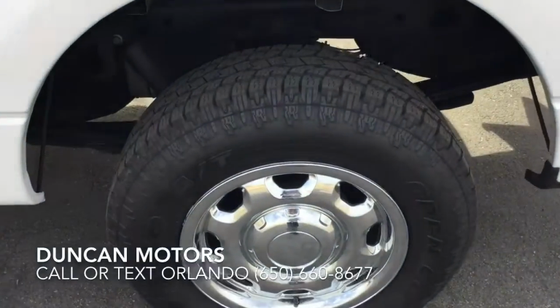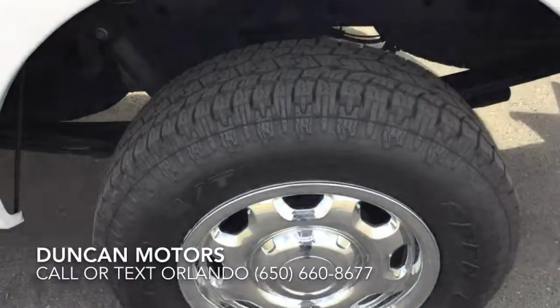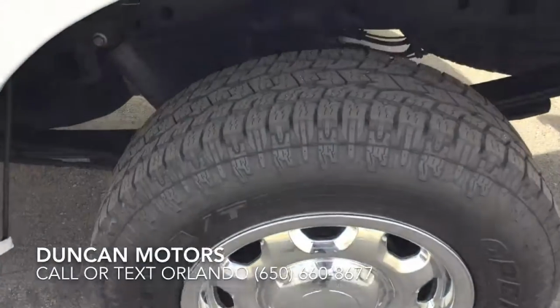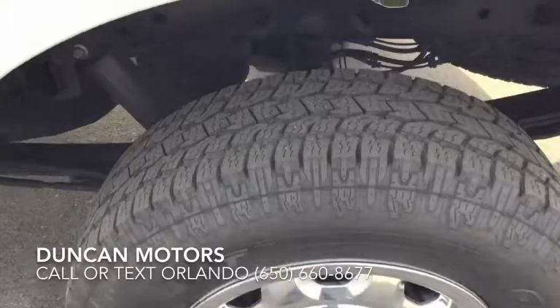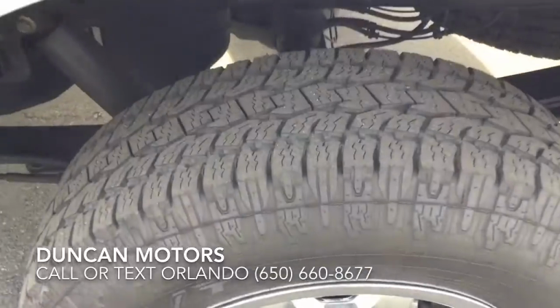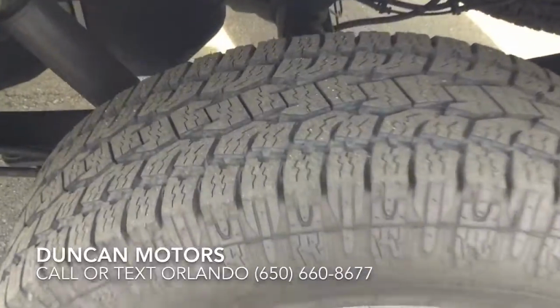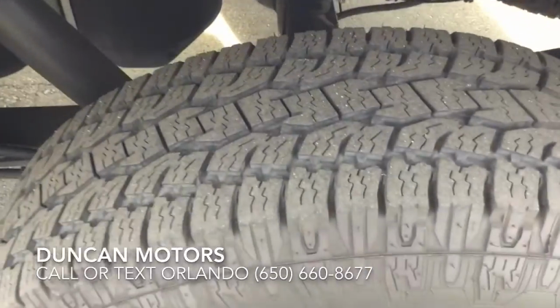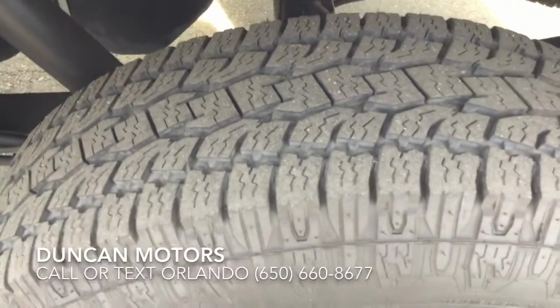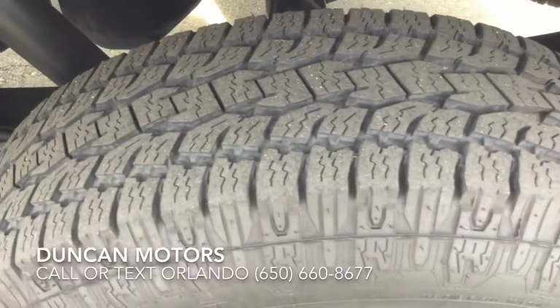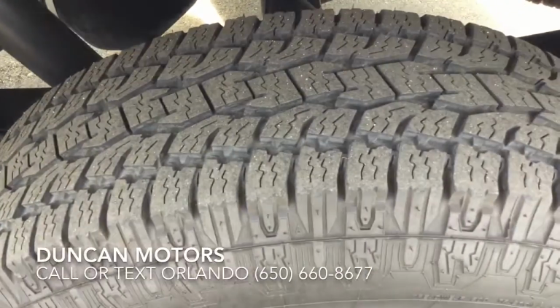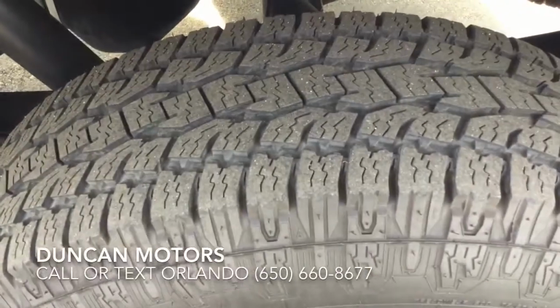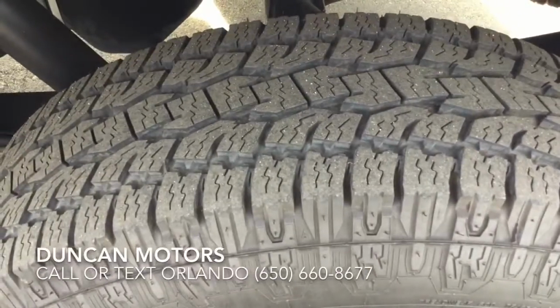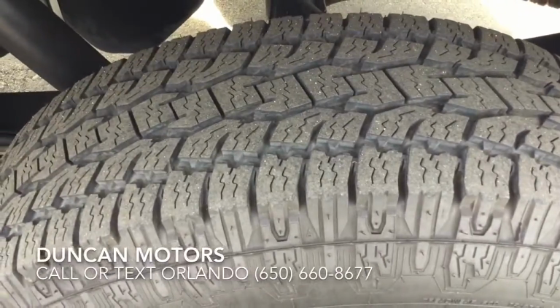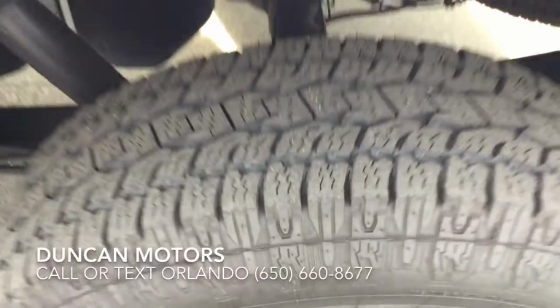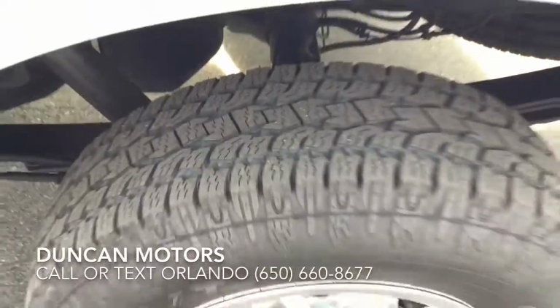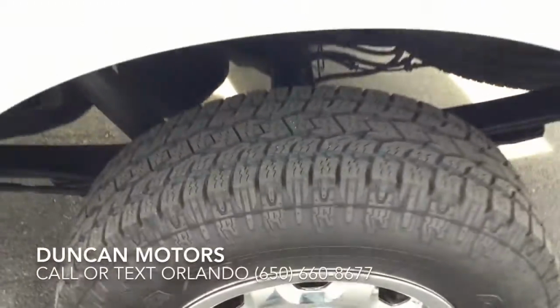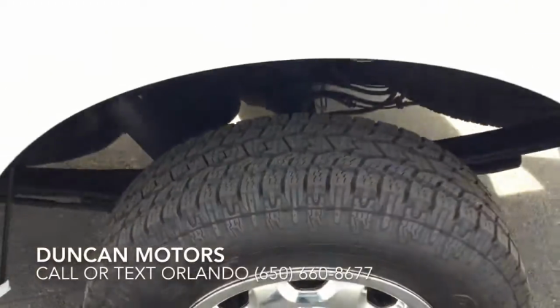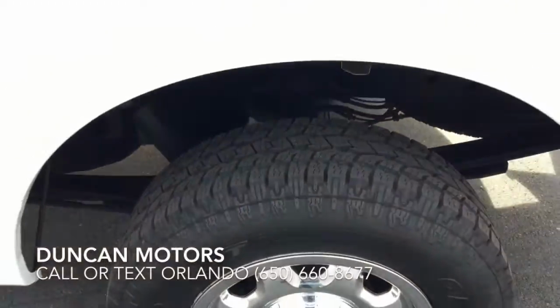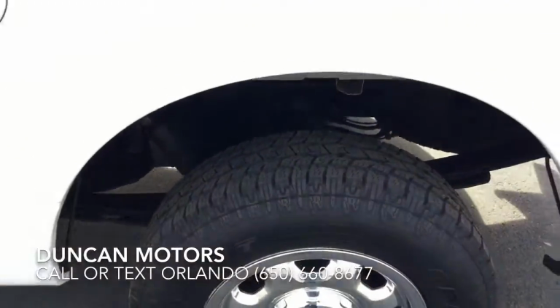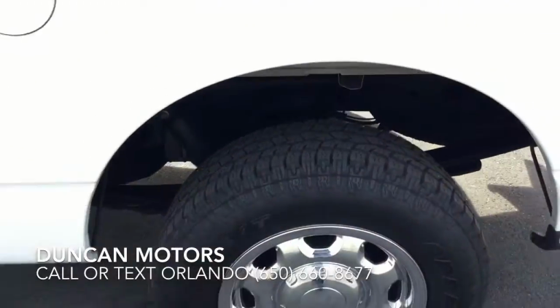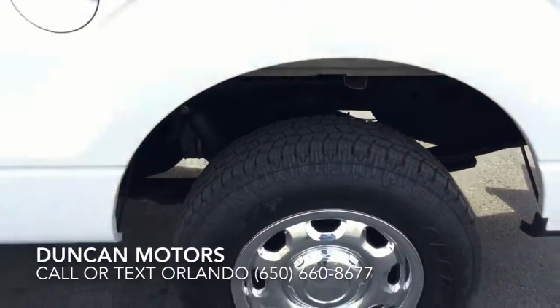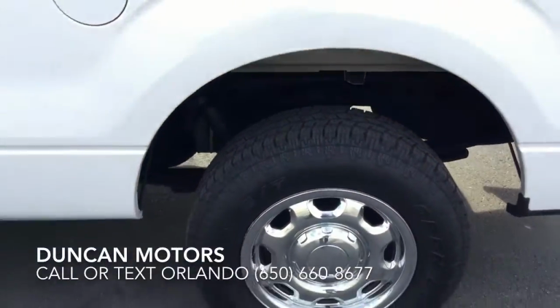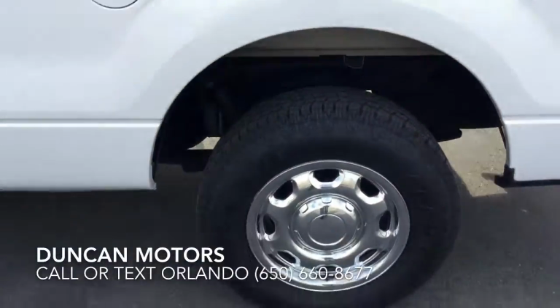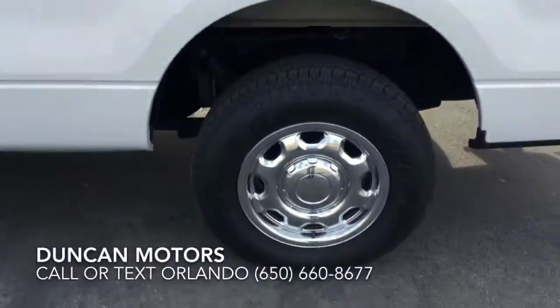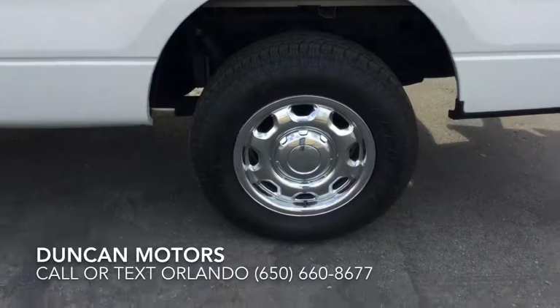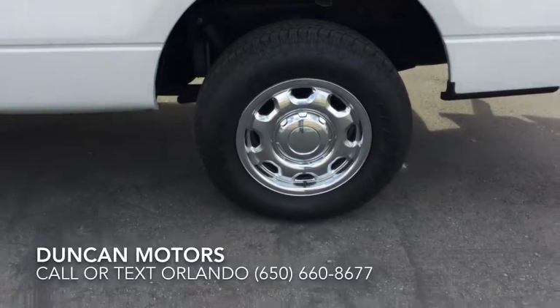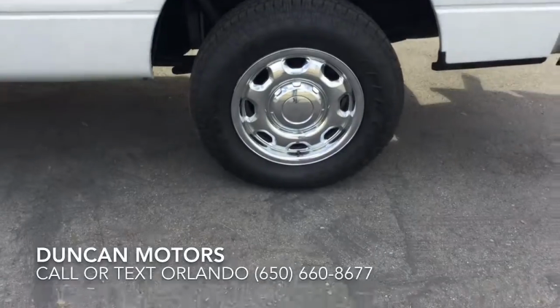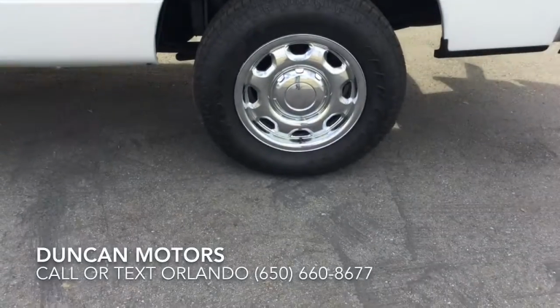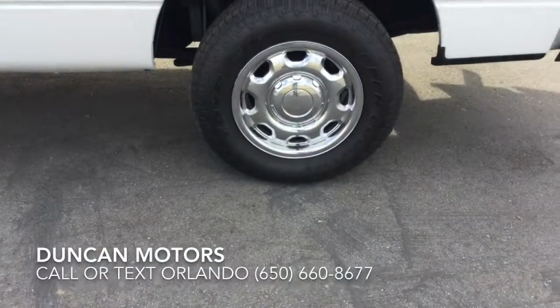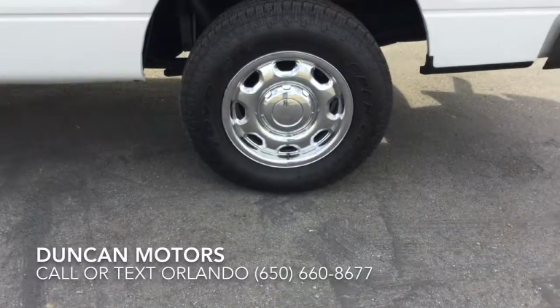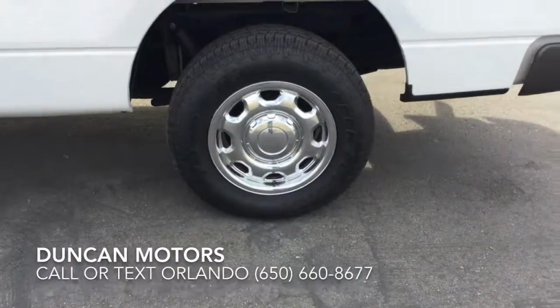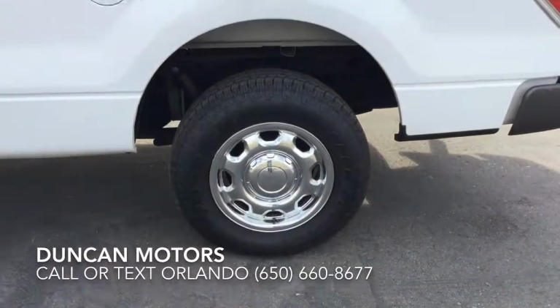It has an upgraded suspension. You'll notice that the tires are fully well-treaded. The vehicle is ready to drive and go.